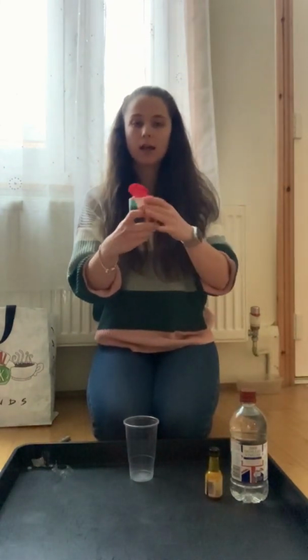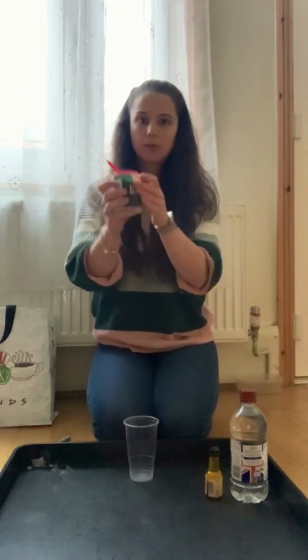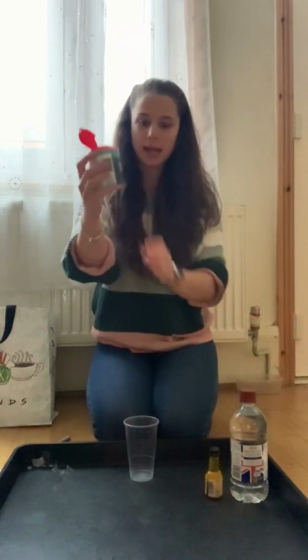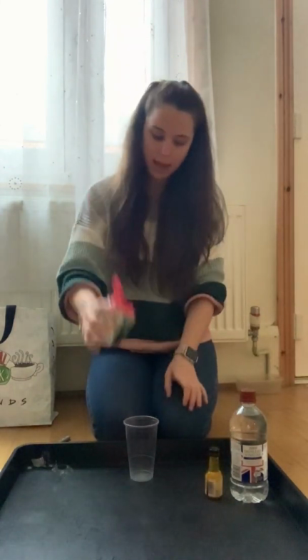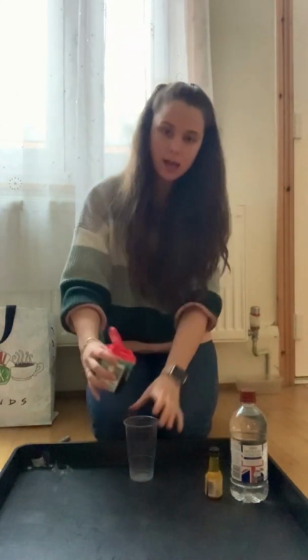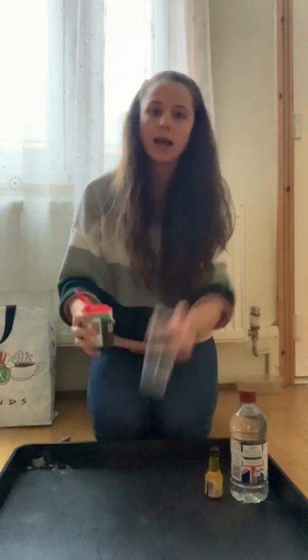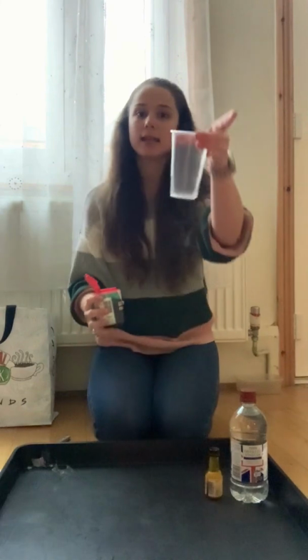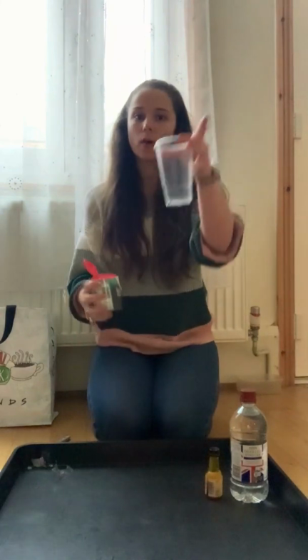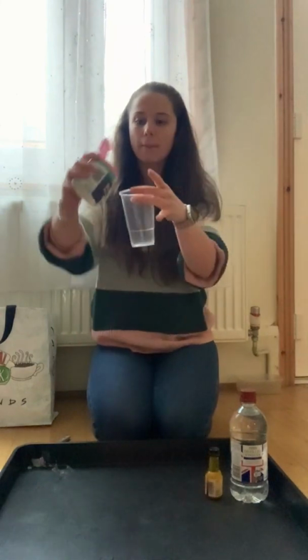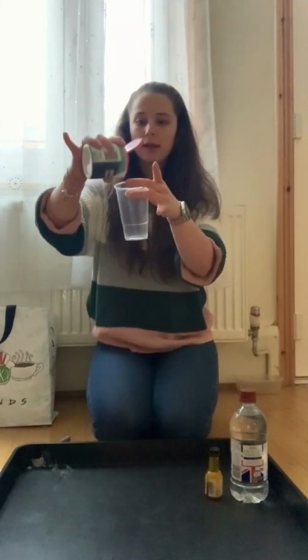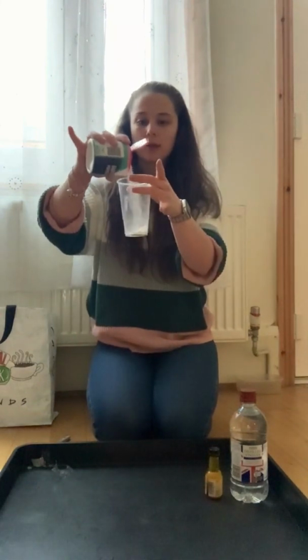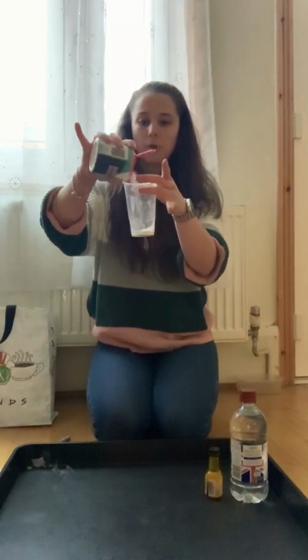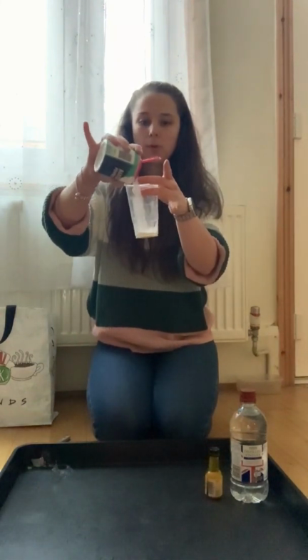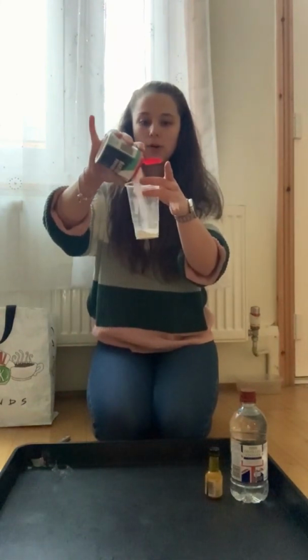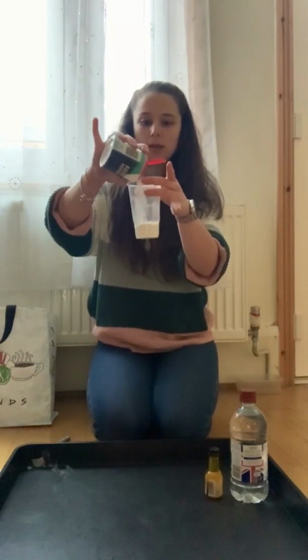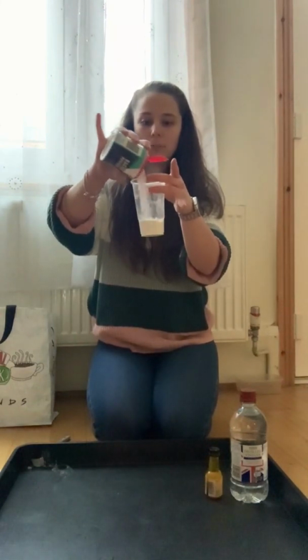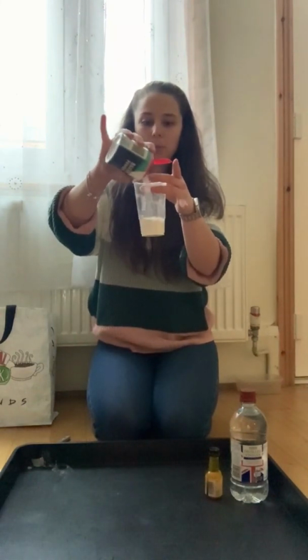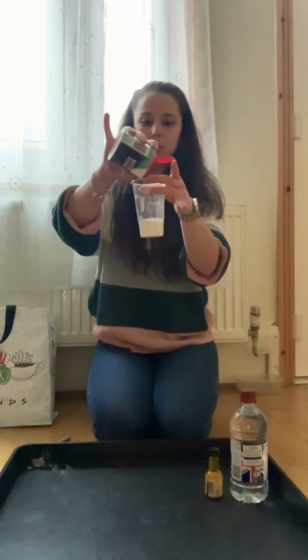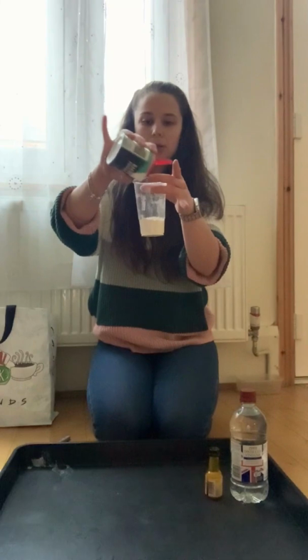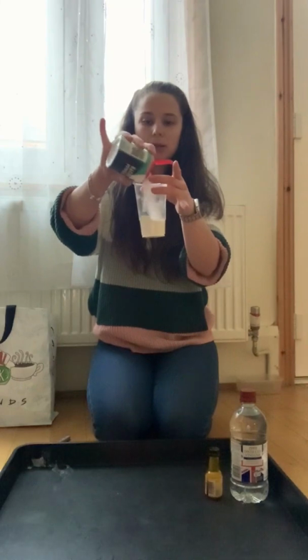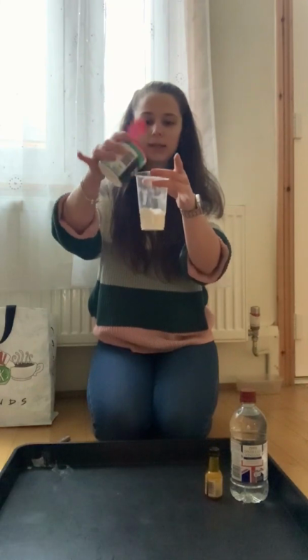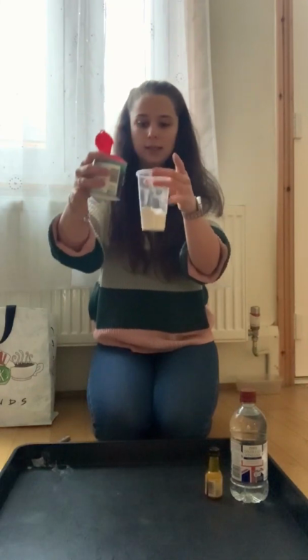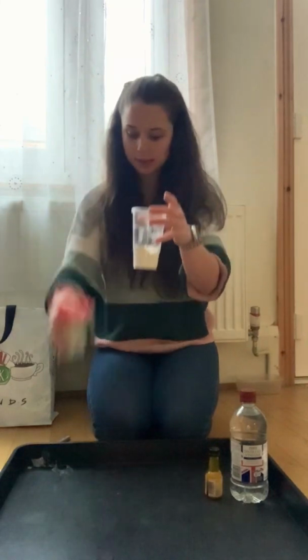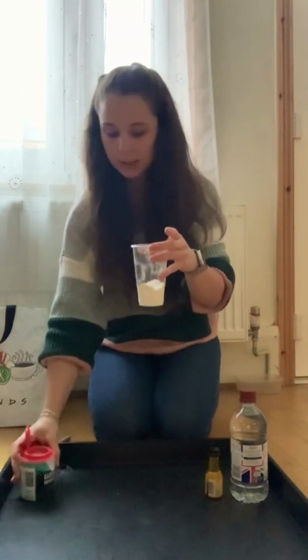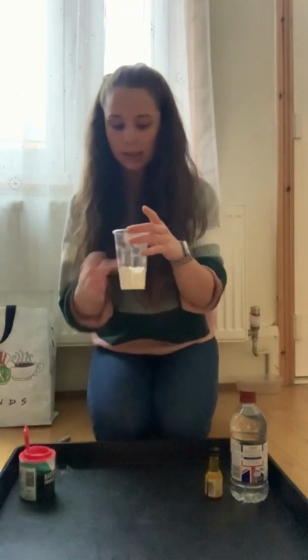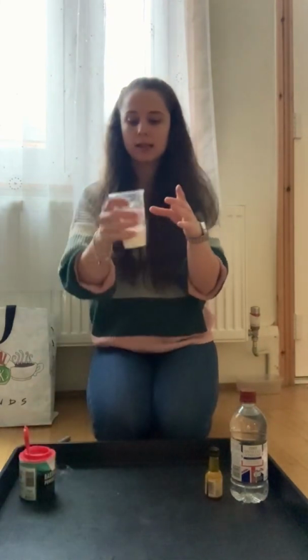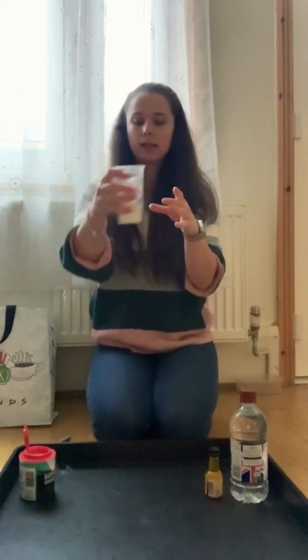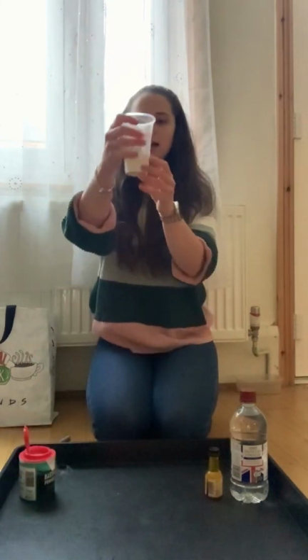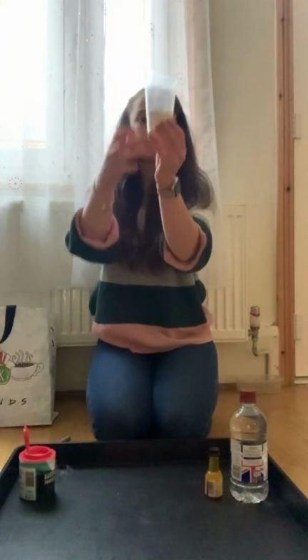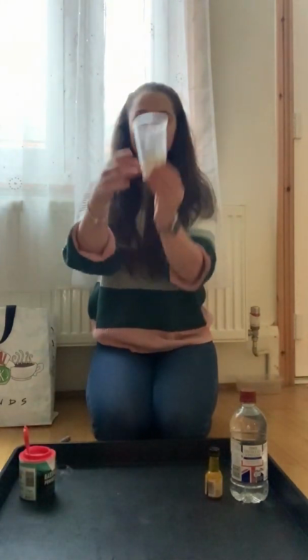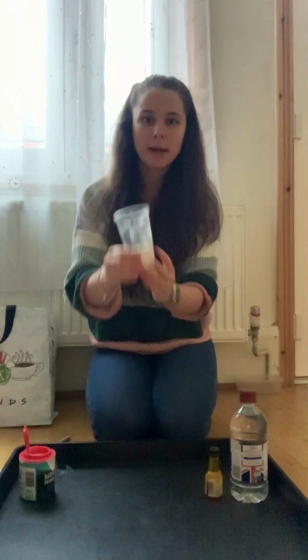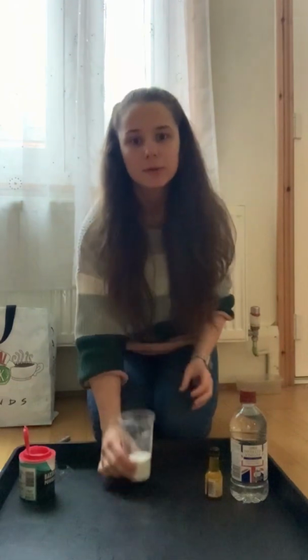So baking powder and into our cup. We're going to pour, pour, pour. Baking powder.